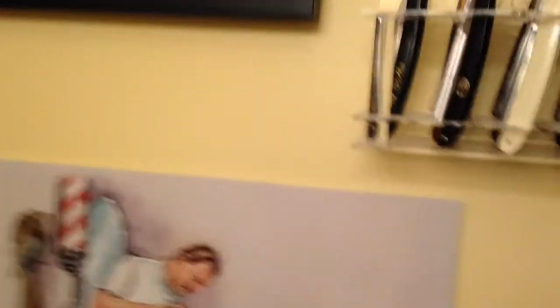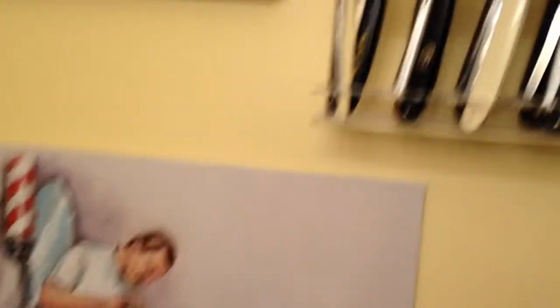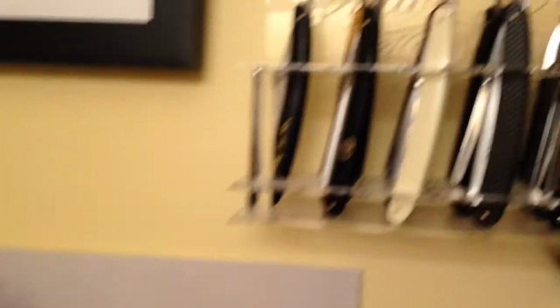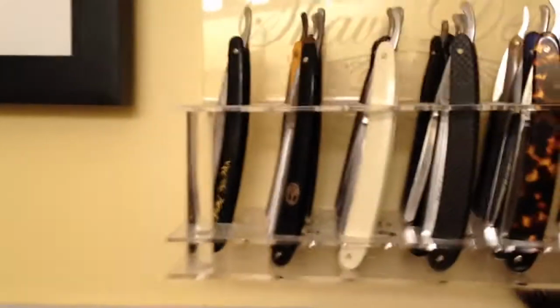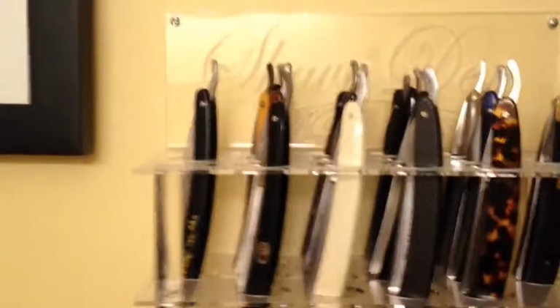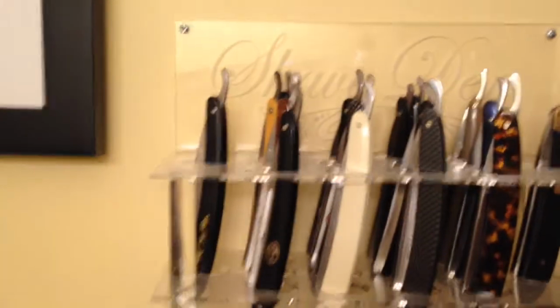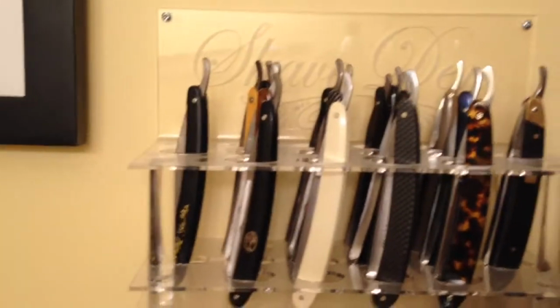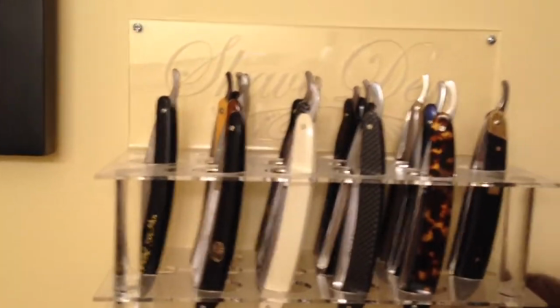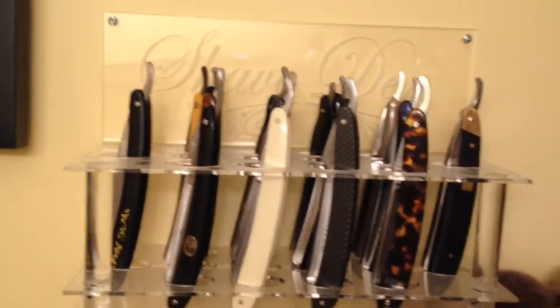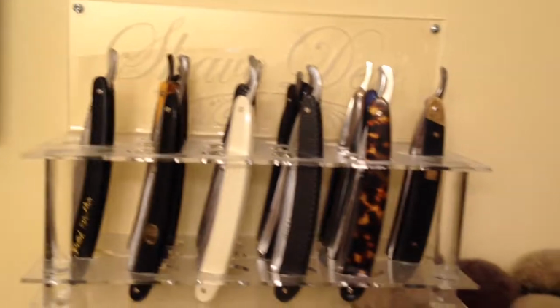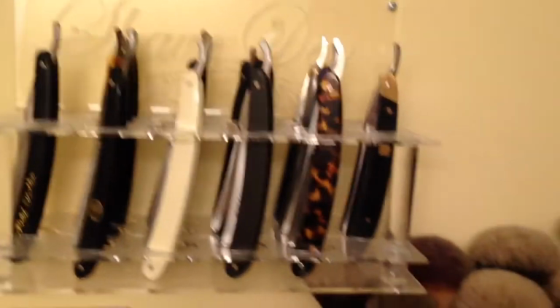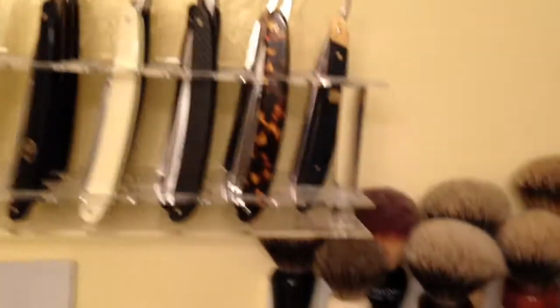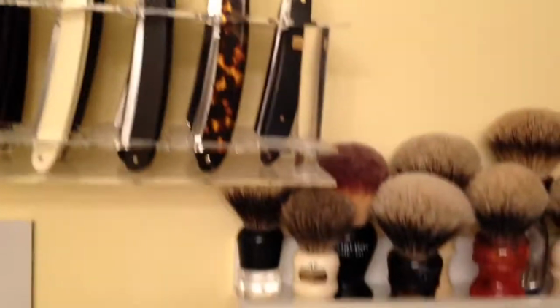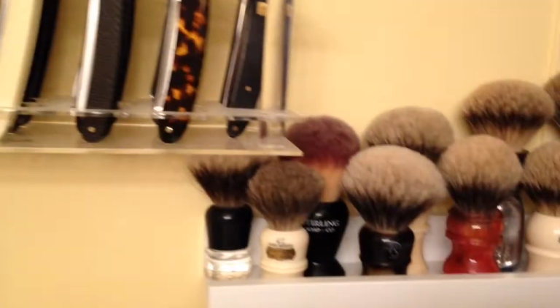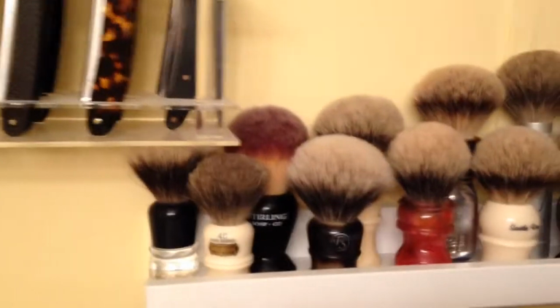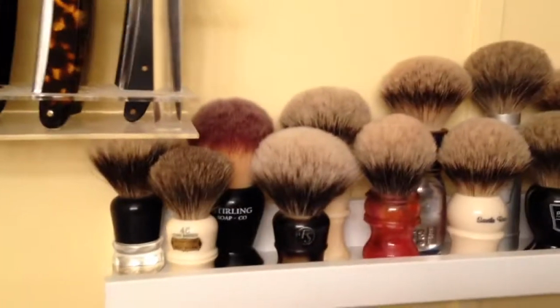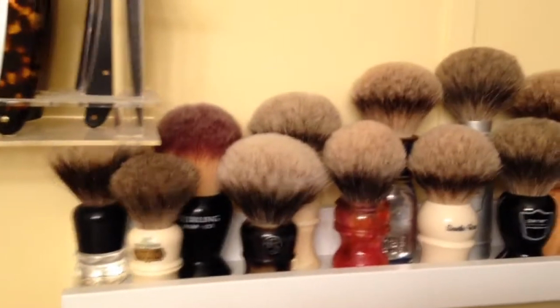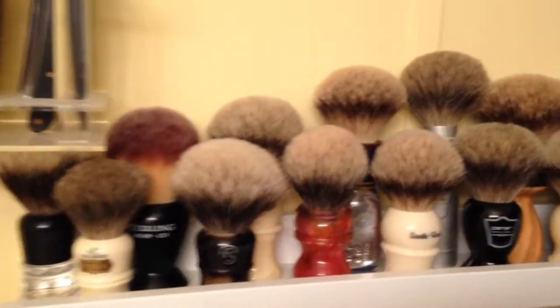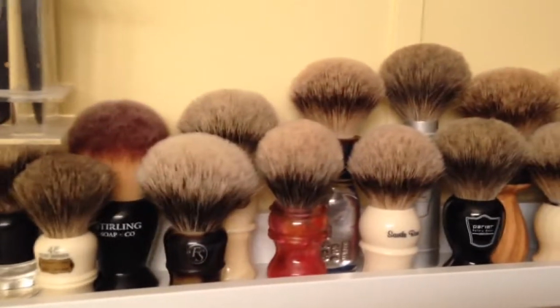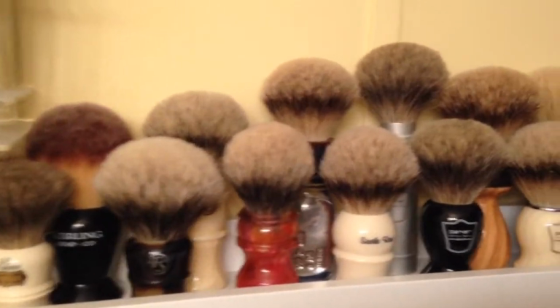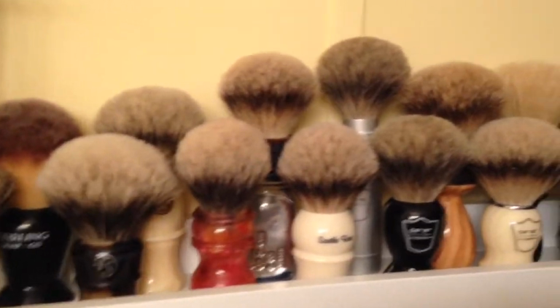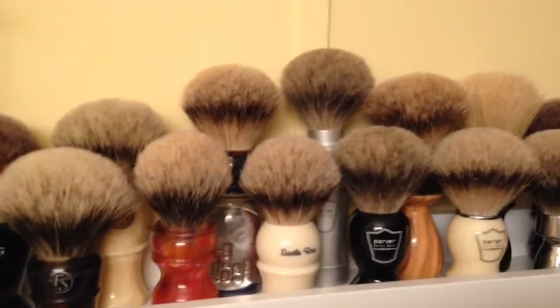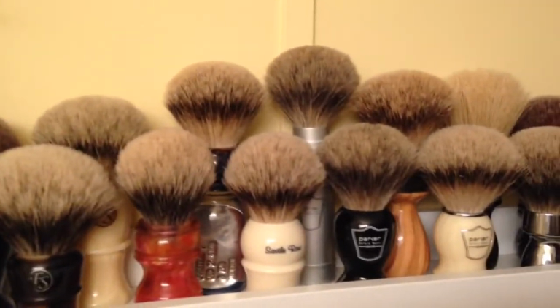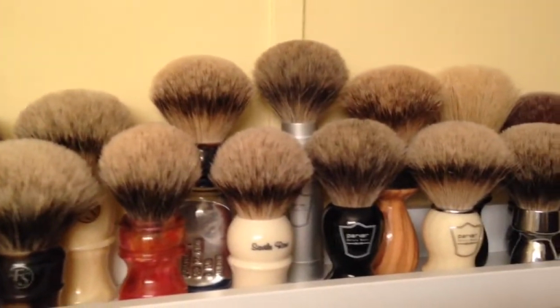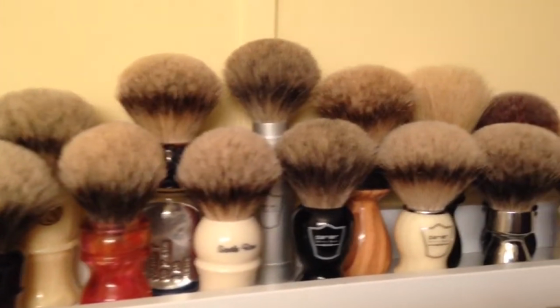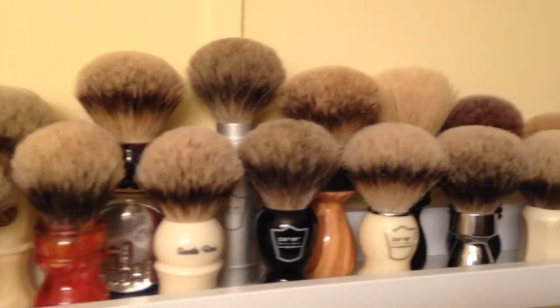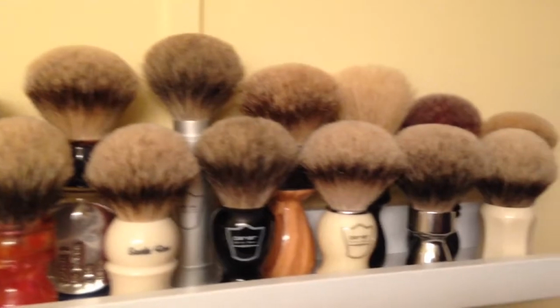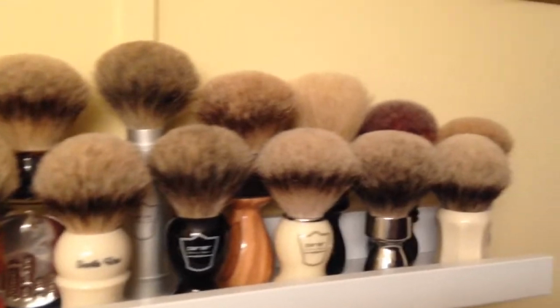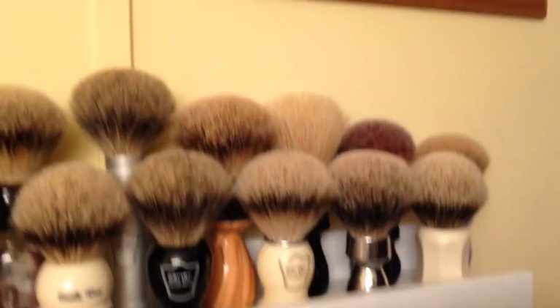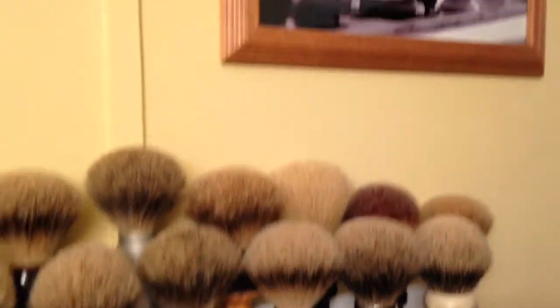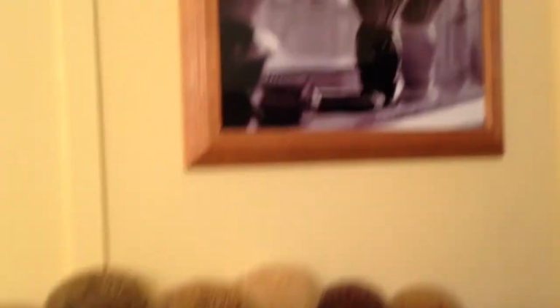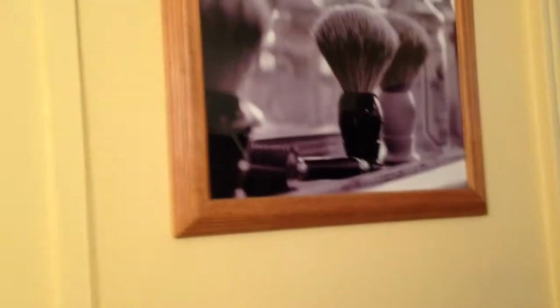Some of my photographs on the wall. My straight razor collection. Moving into more of my brushes, and I am a big badger brush guy.